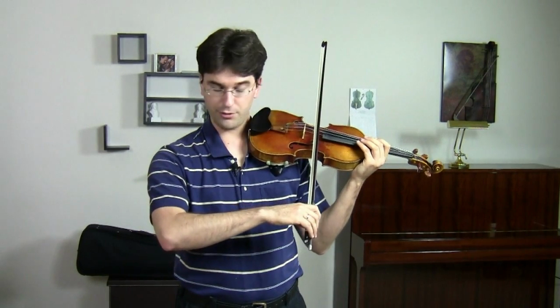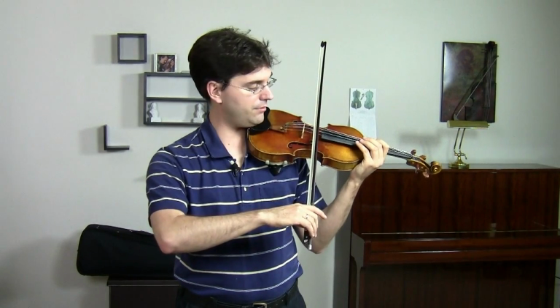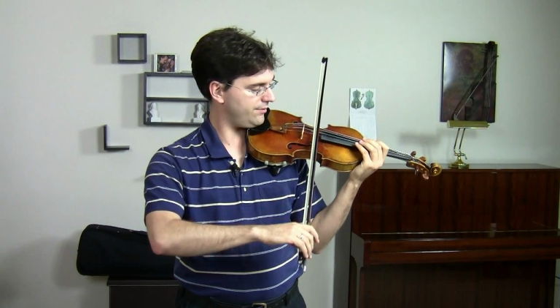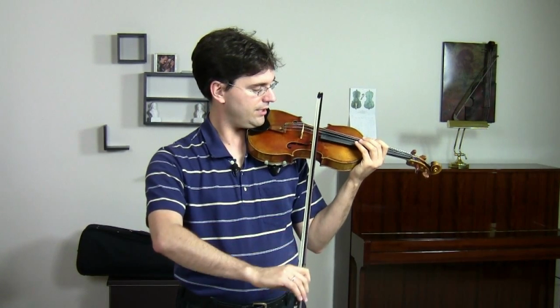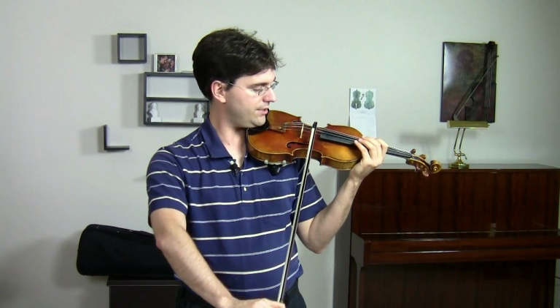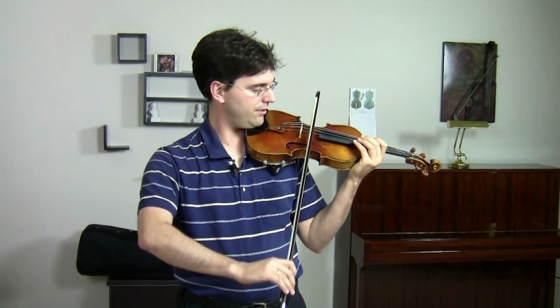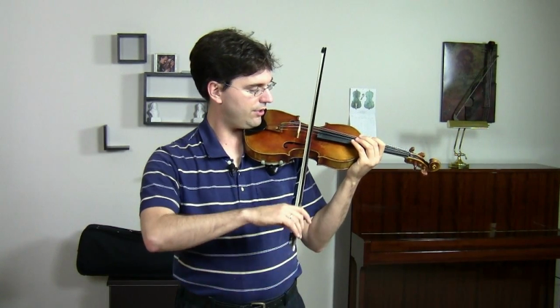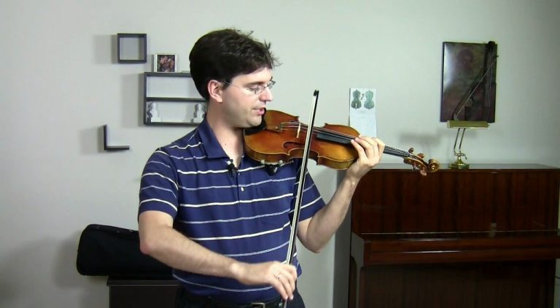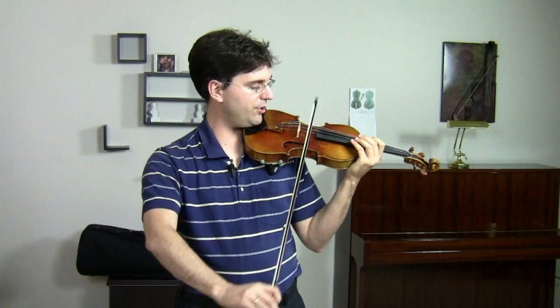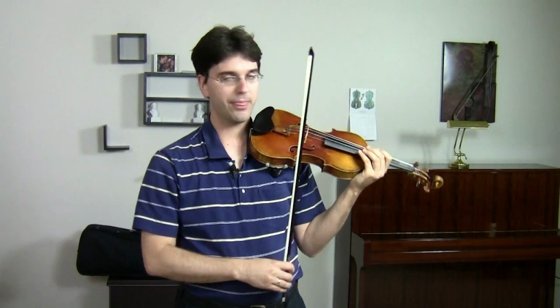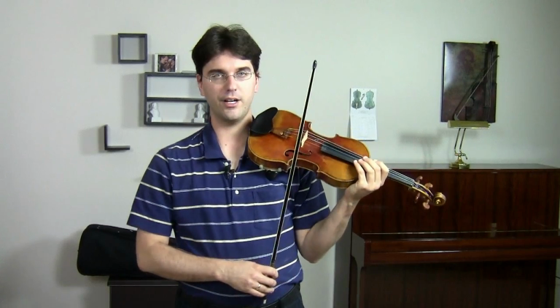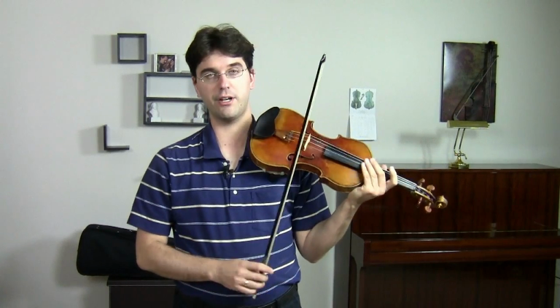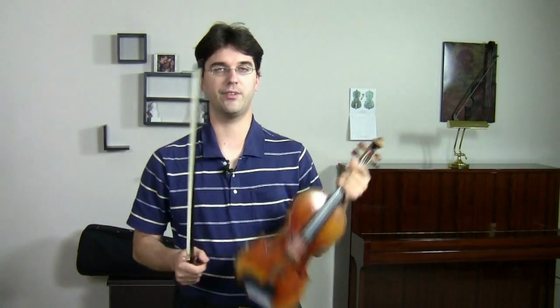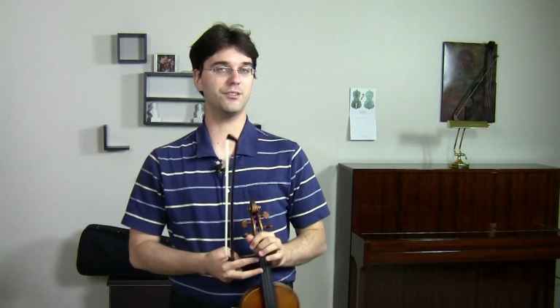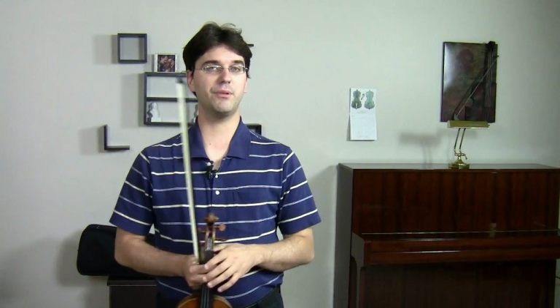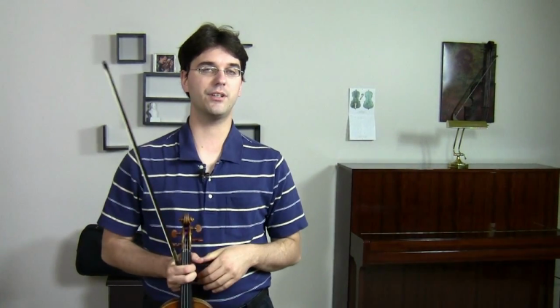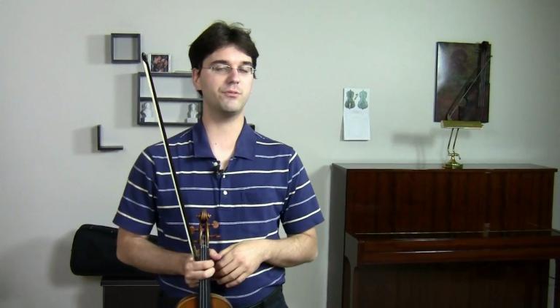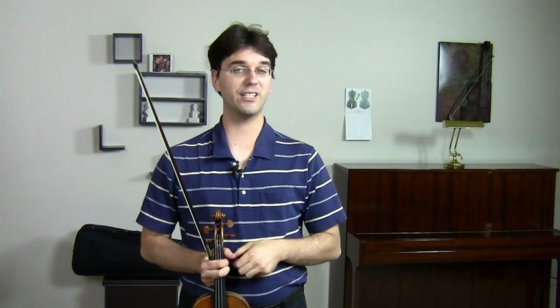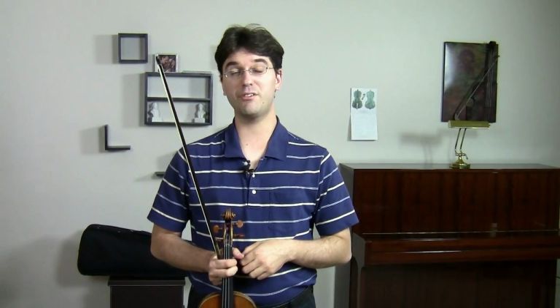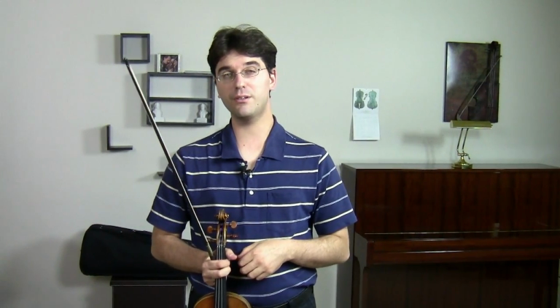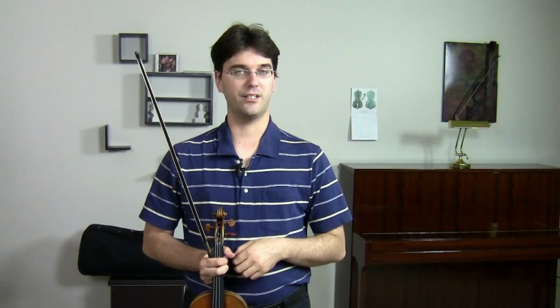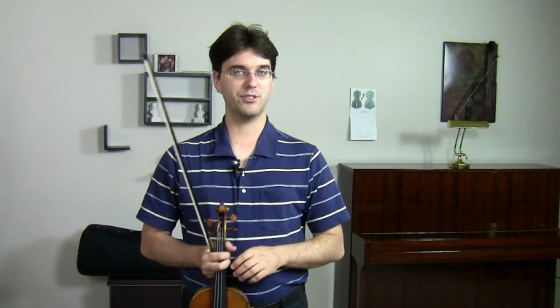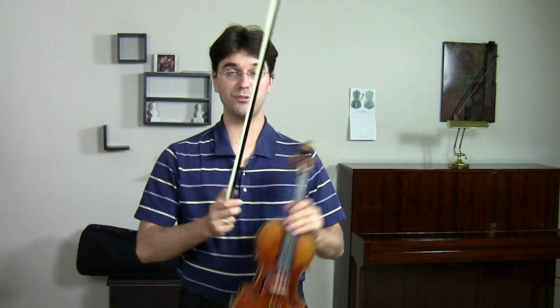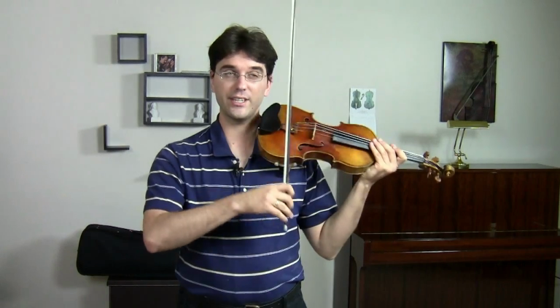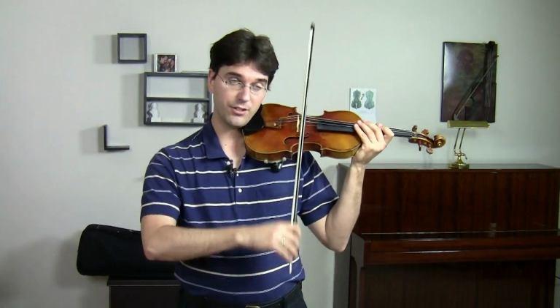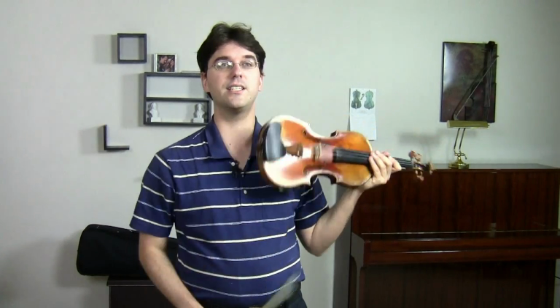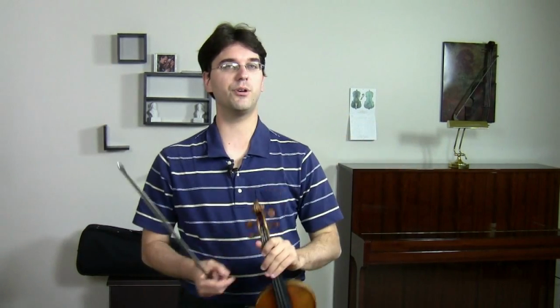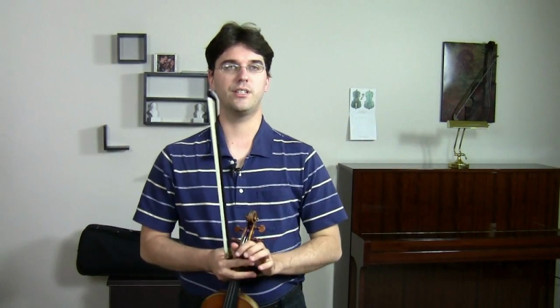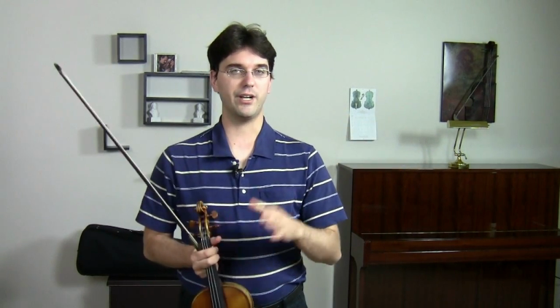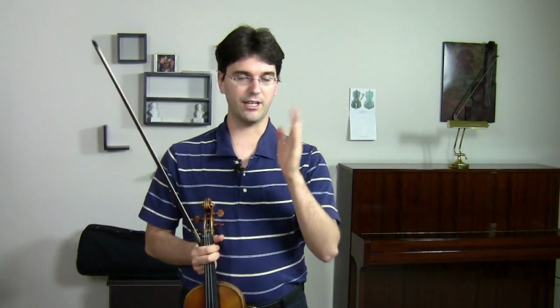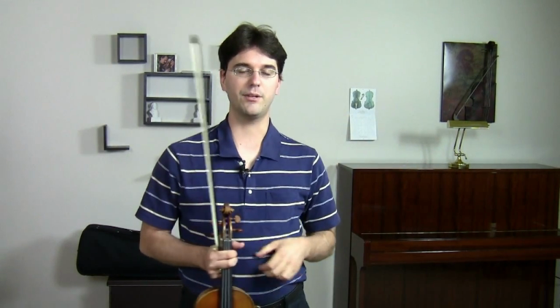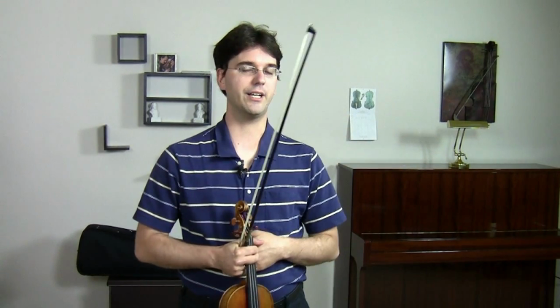If you go out like this, you'll be able to keep the bow much straighter. I also recommend for students to practice in front of a mirror as much as possible, just so that they can look and see that their bow is straight and observe the angle.